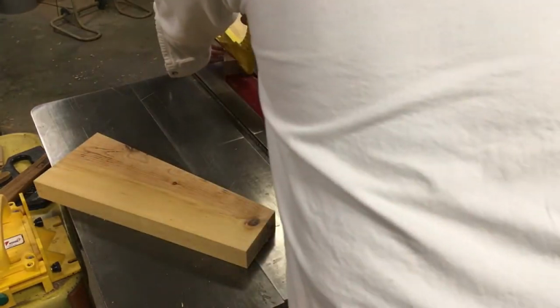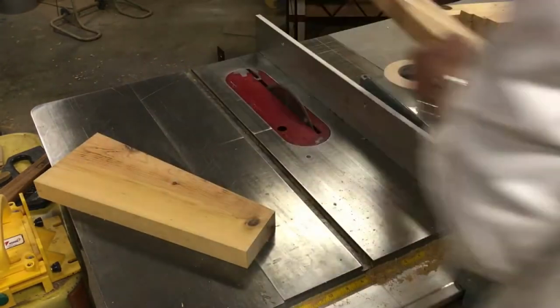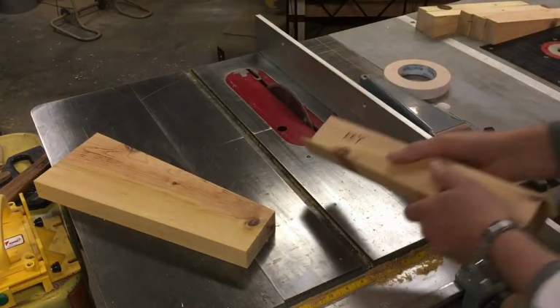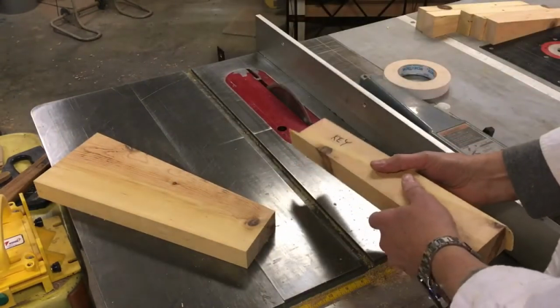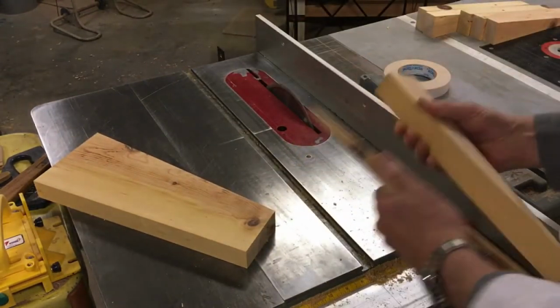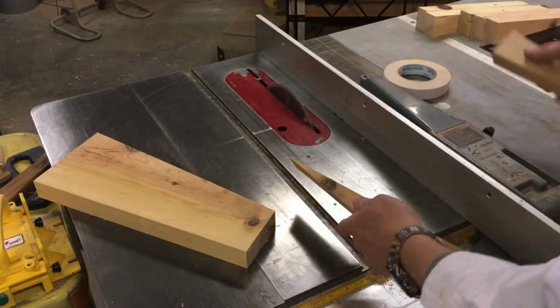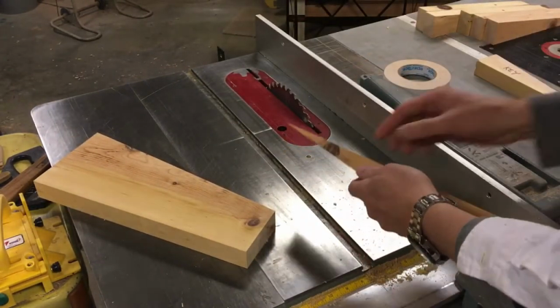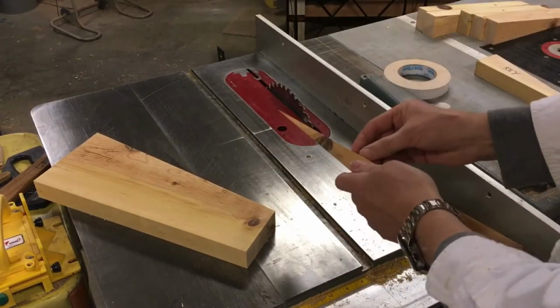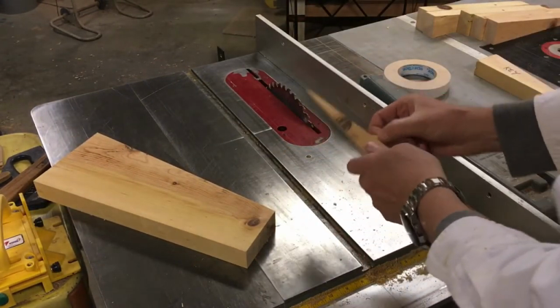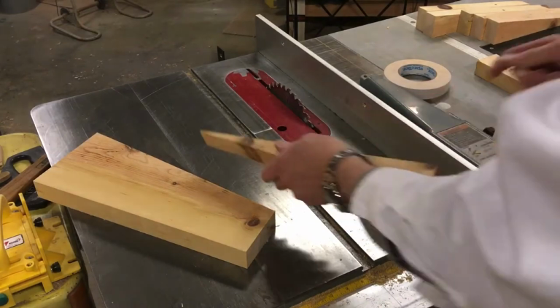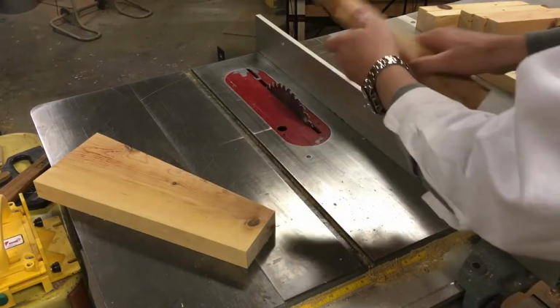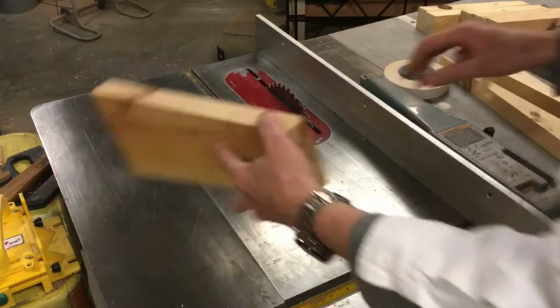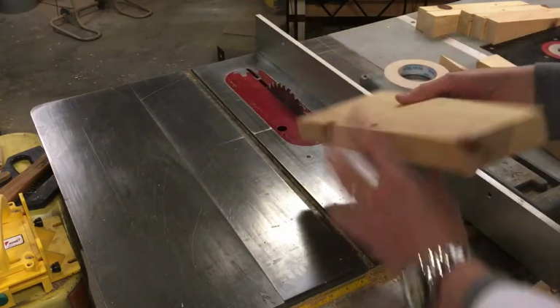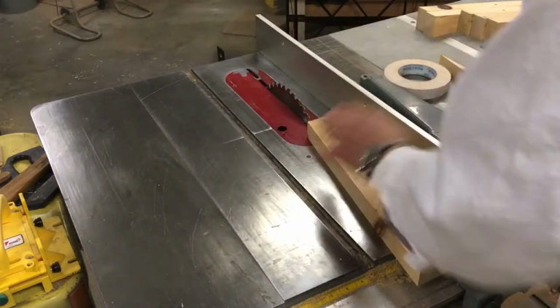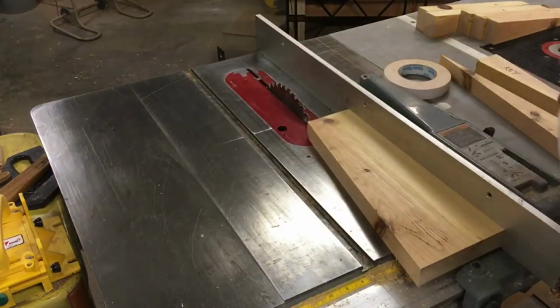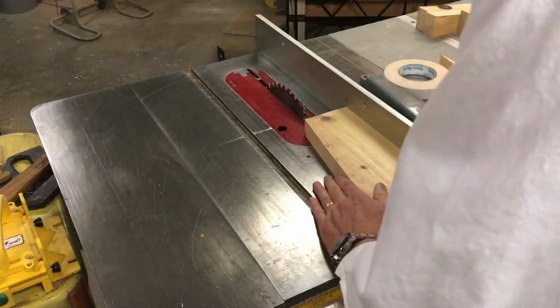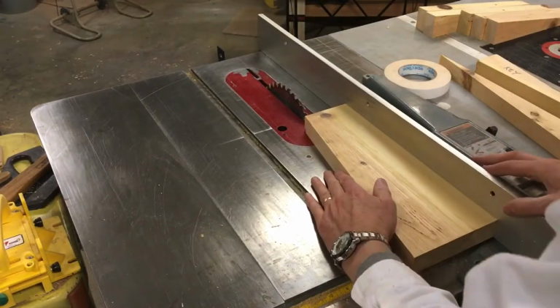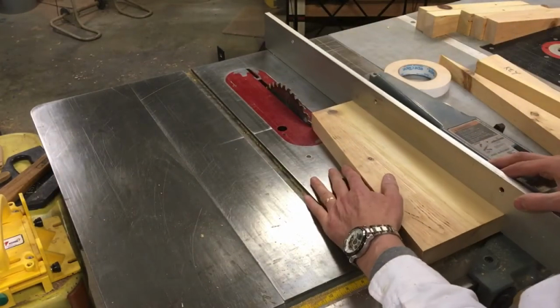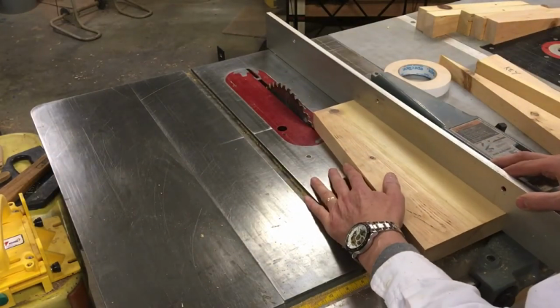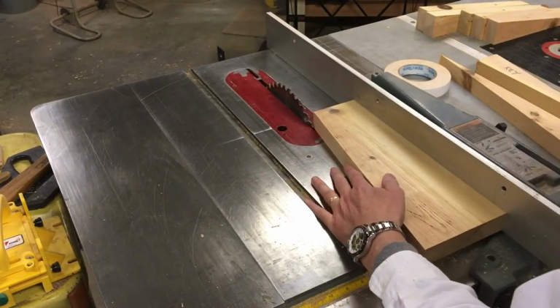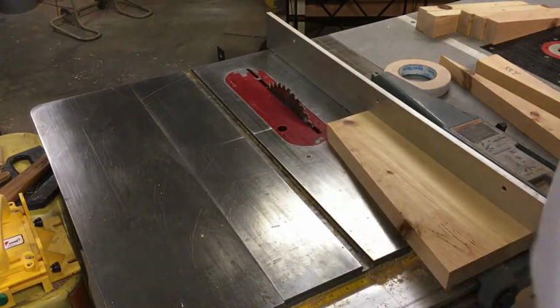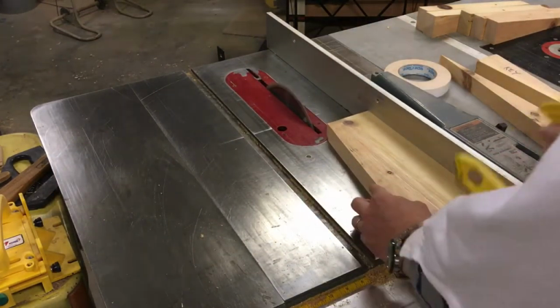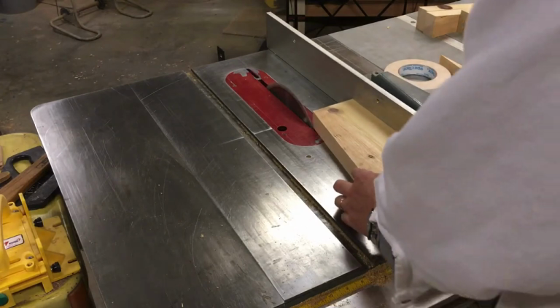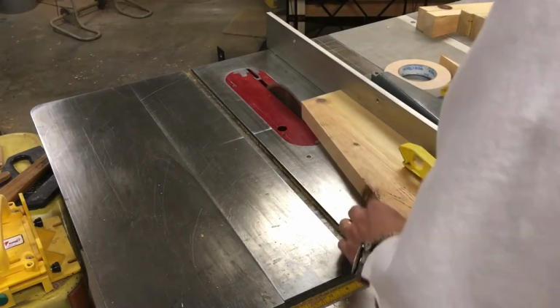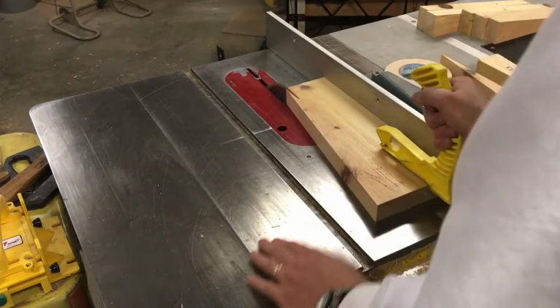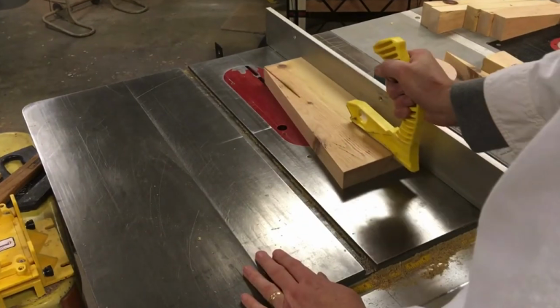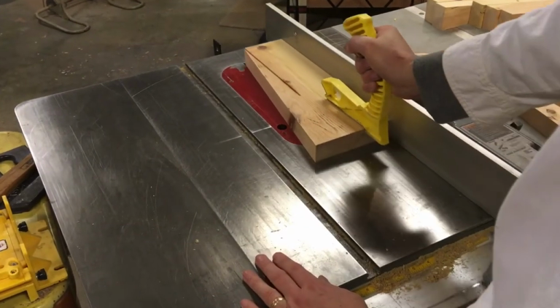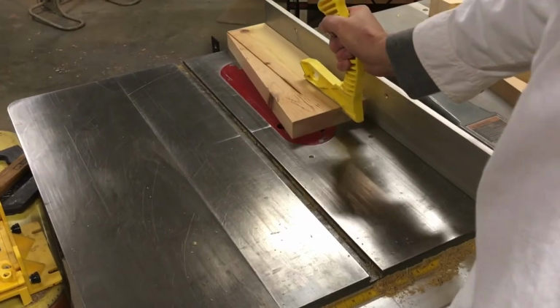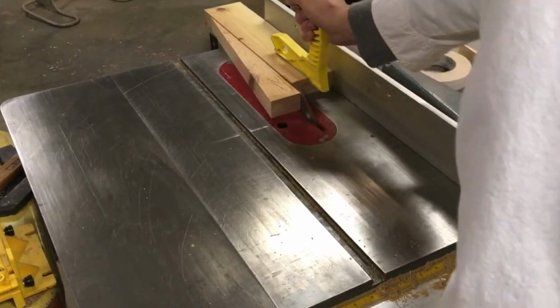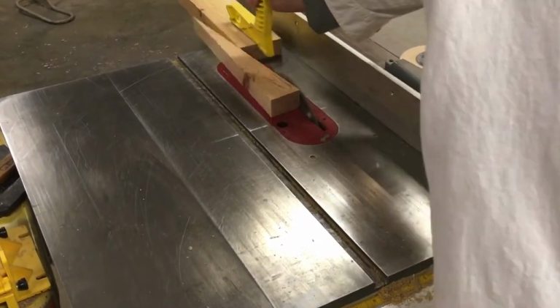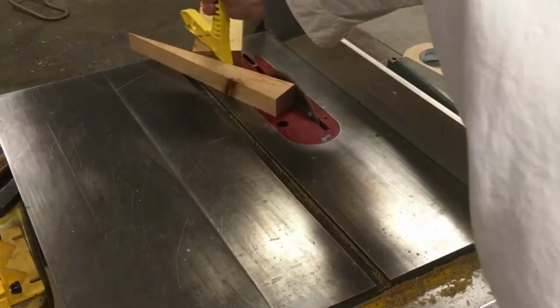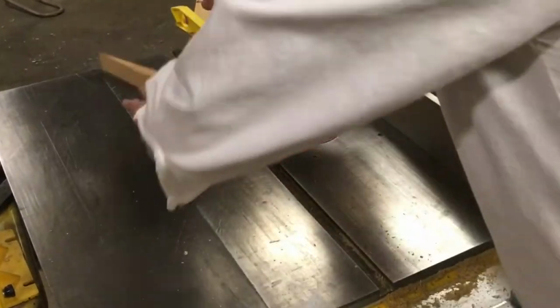So now I've got an identical piece, but to get another one, that's real easy too. Just flip the board around, line the saw up again on the point, run it through, and there it is.